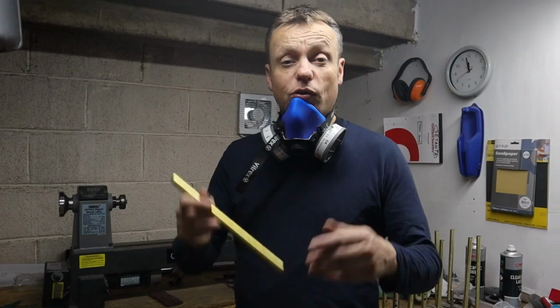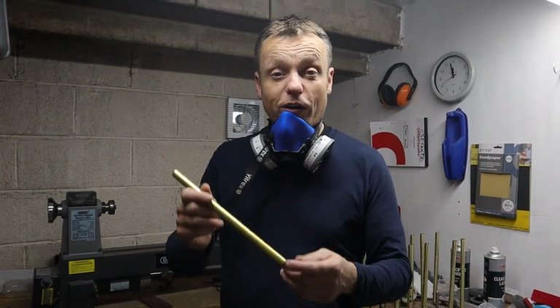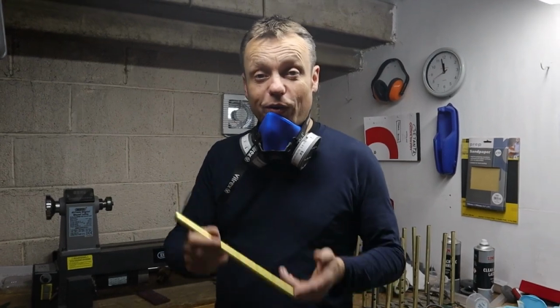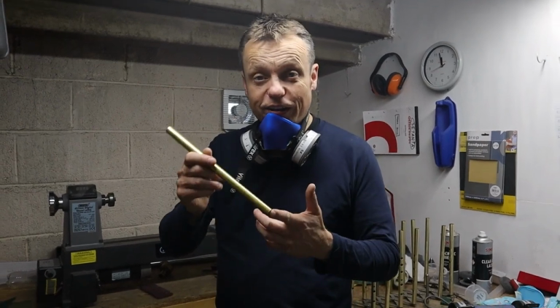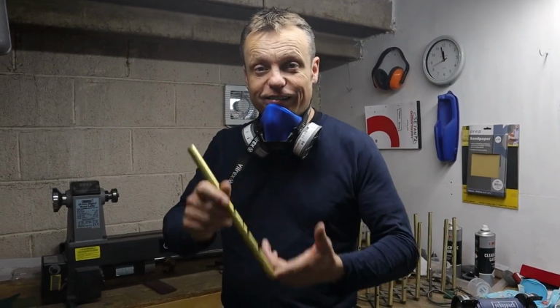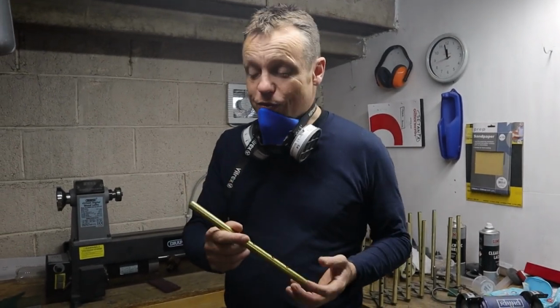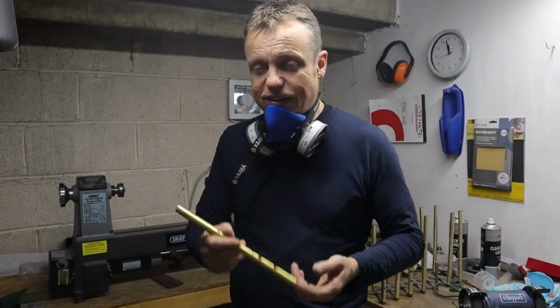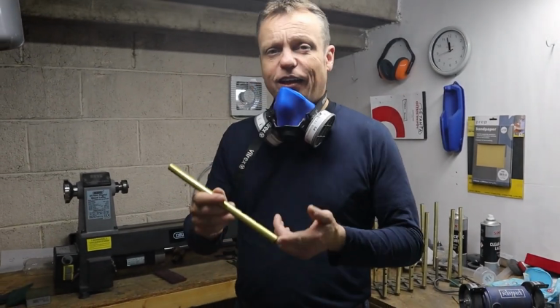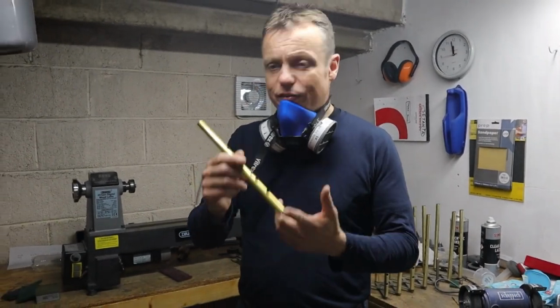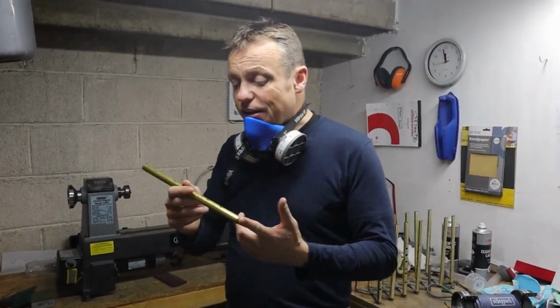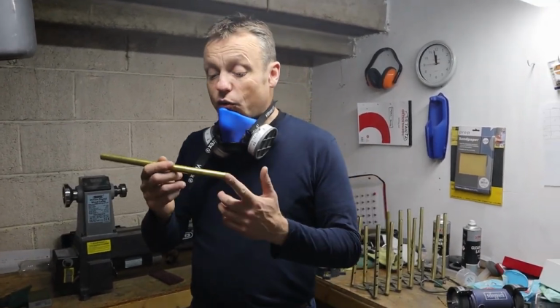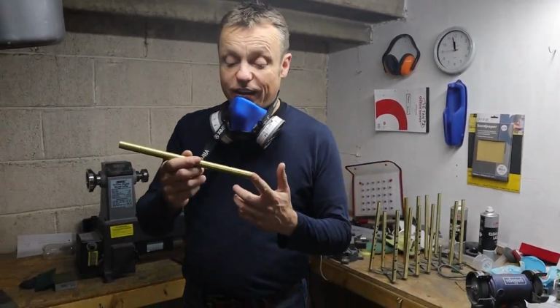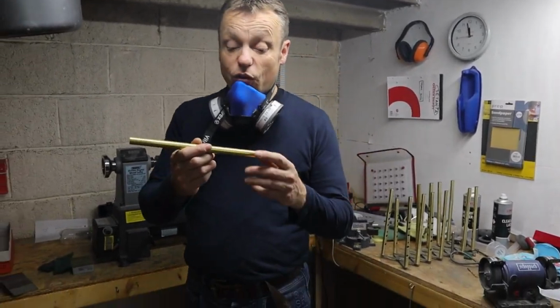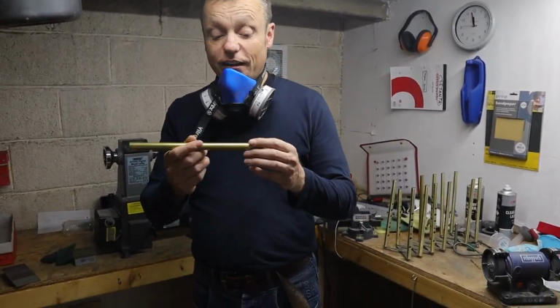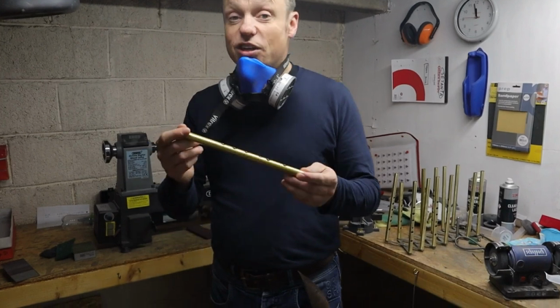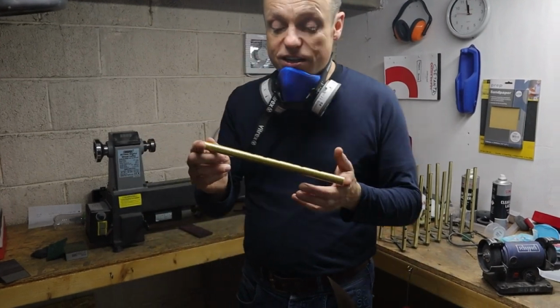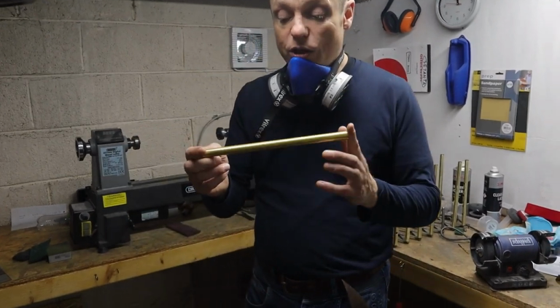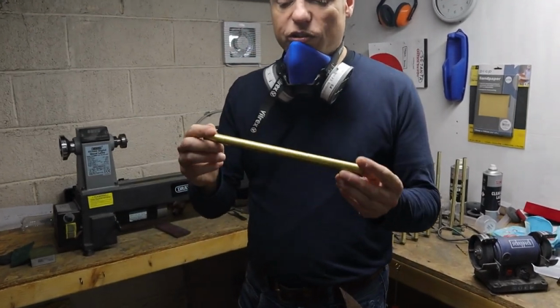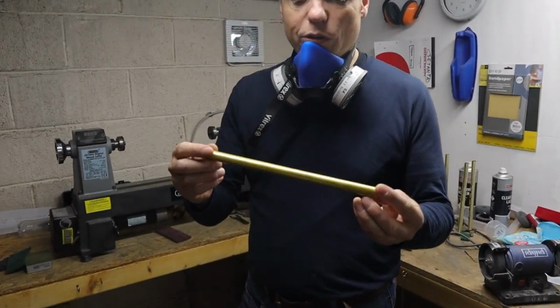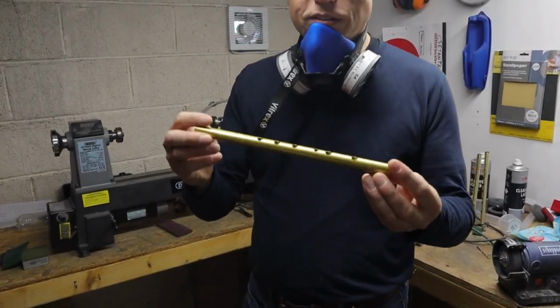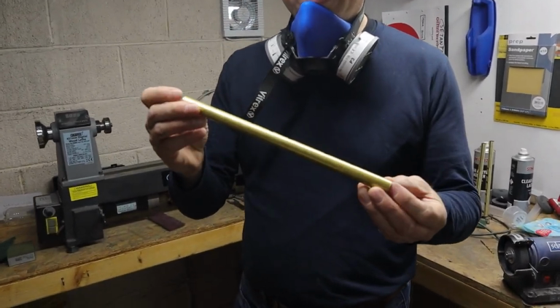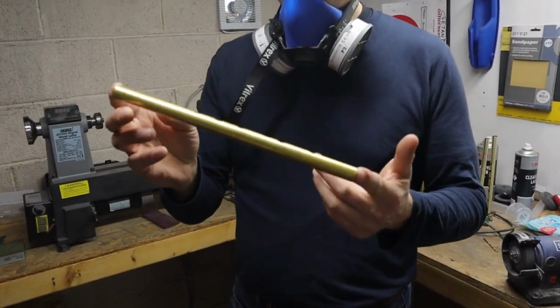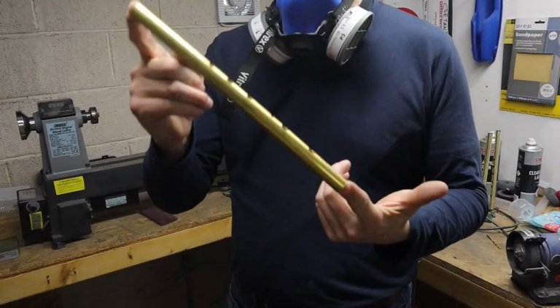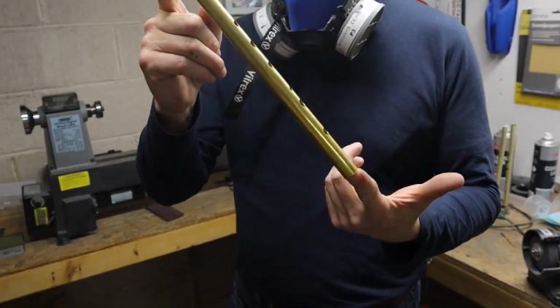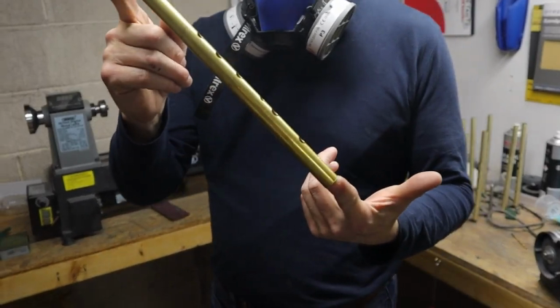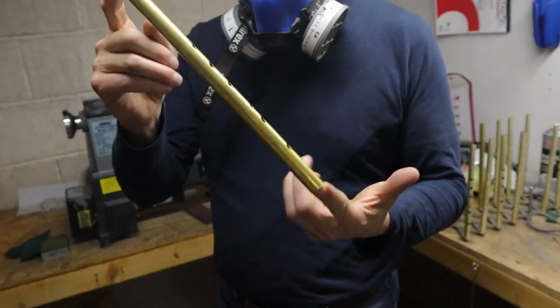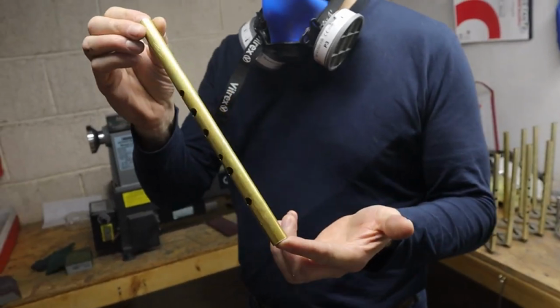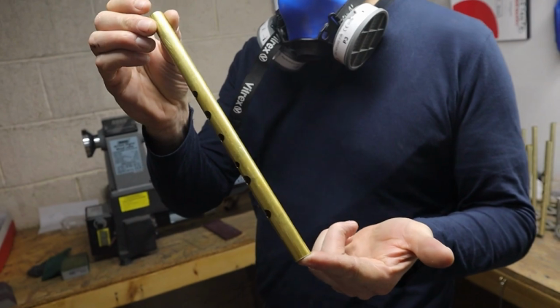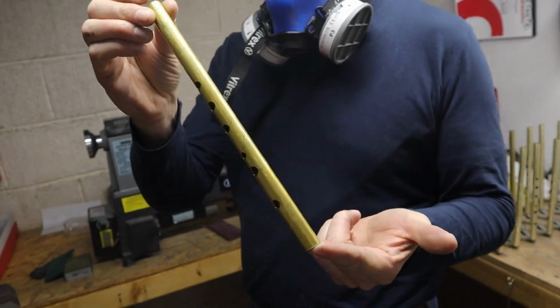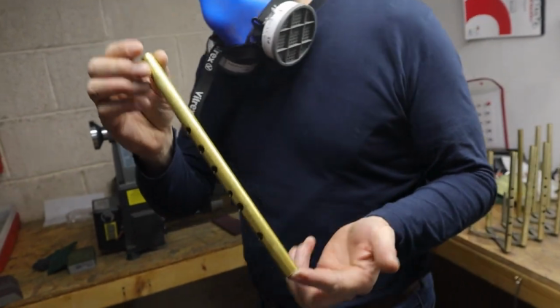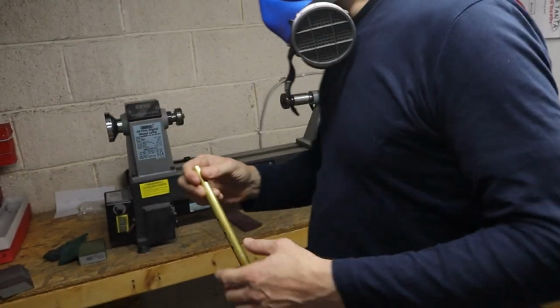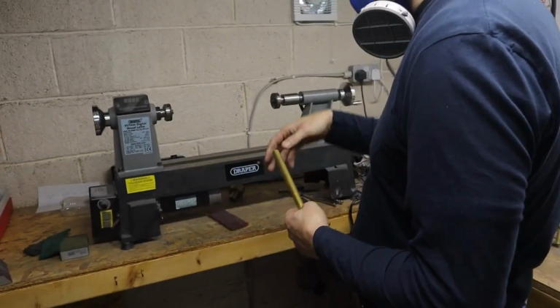Good morning and welcome to Satanta Whistles. We're going to give you a quick look inside into how we strip down our whistles. So here's a soprano whistle — soprano C.